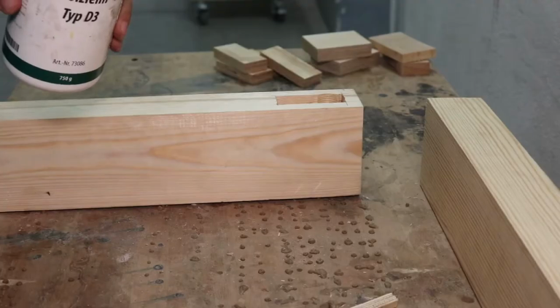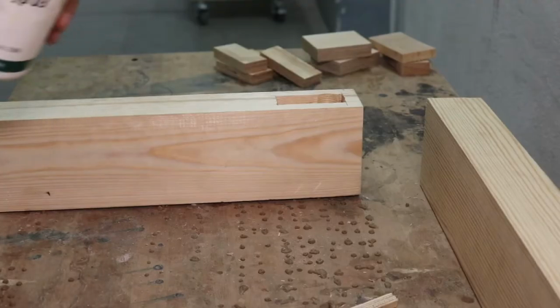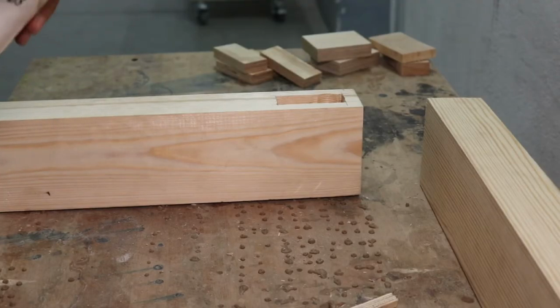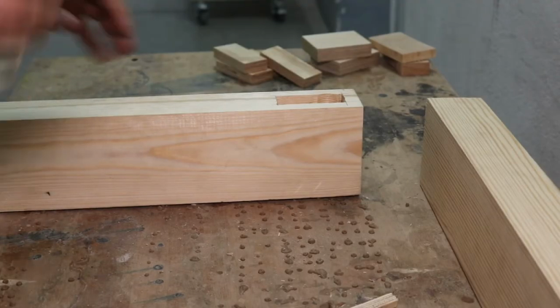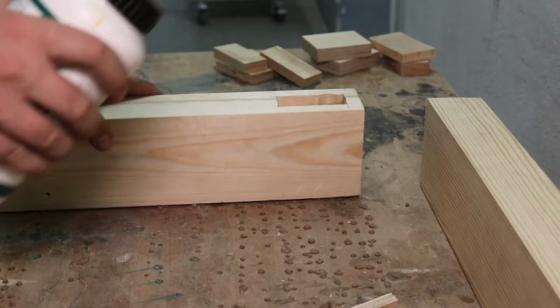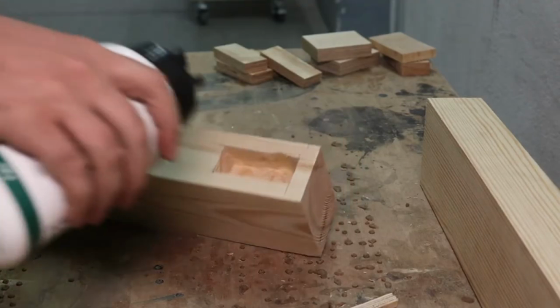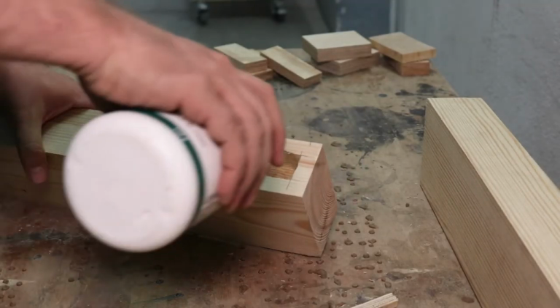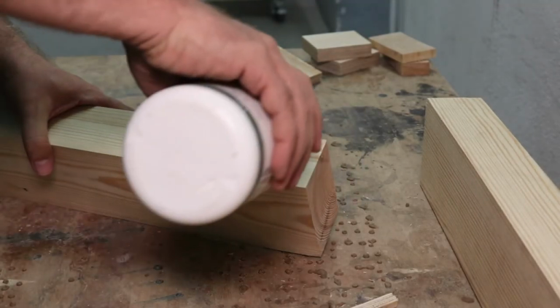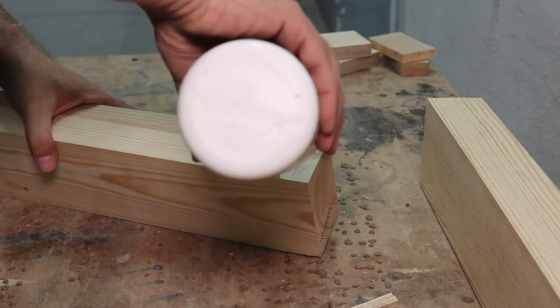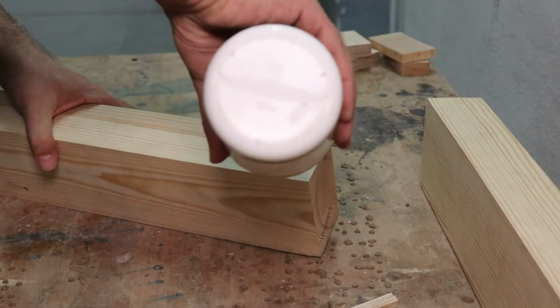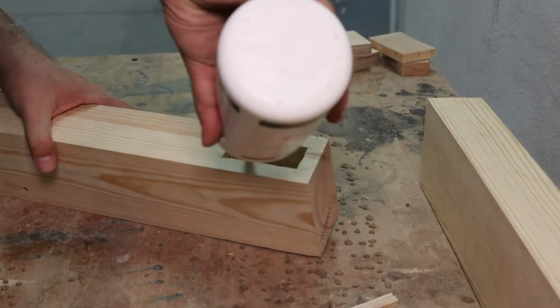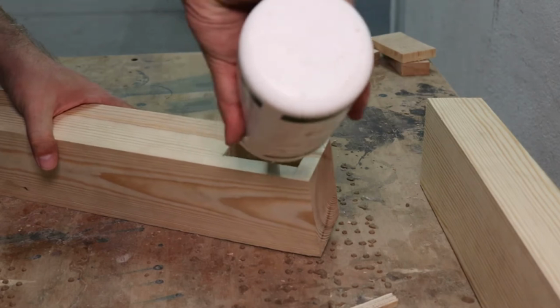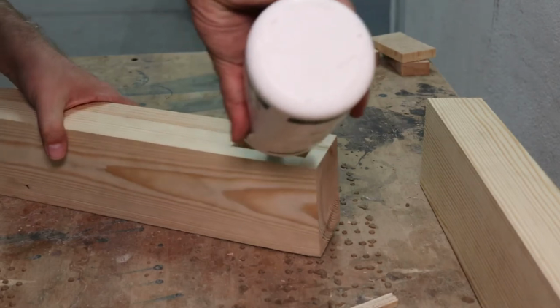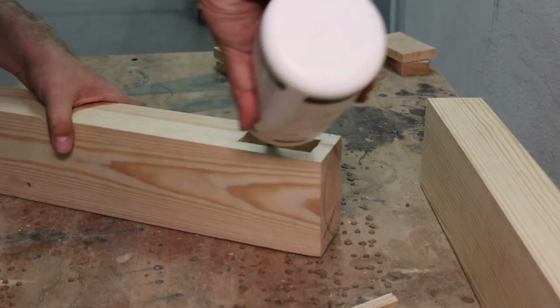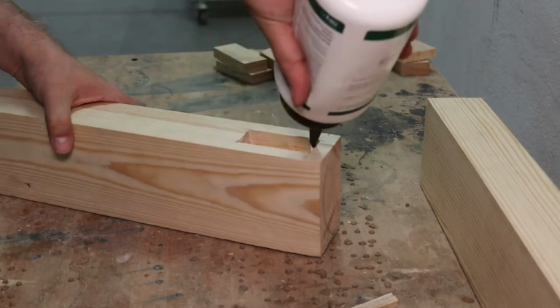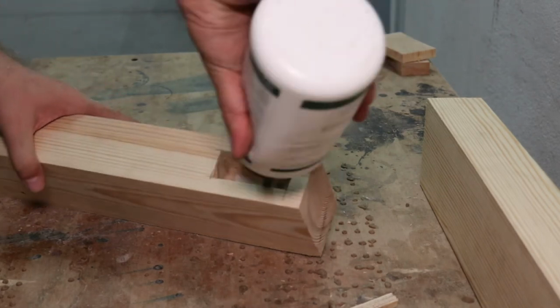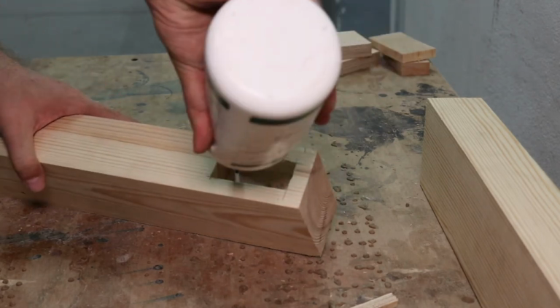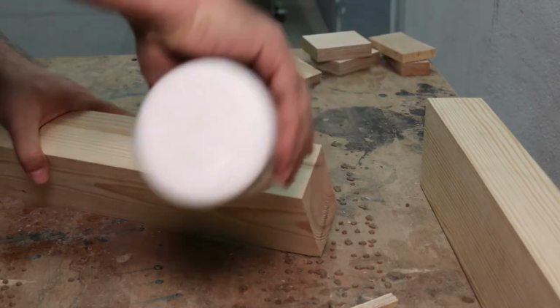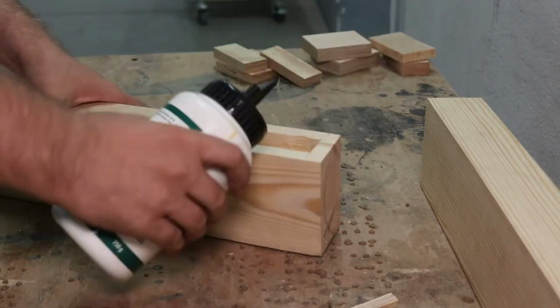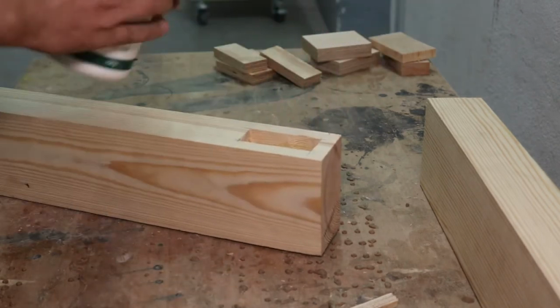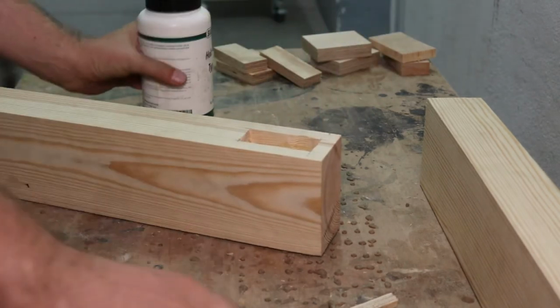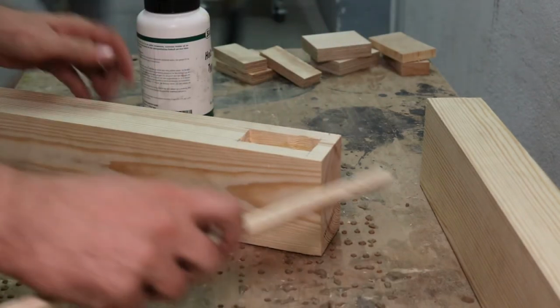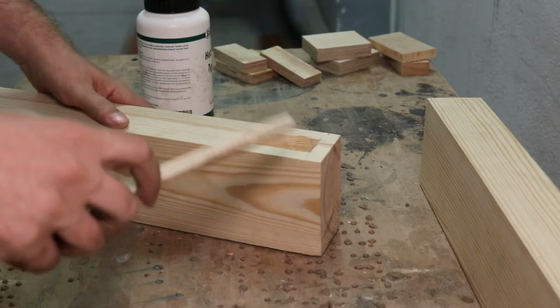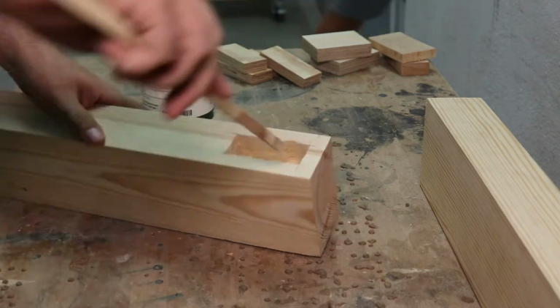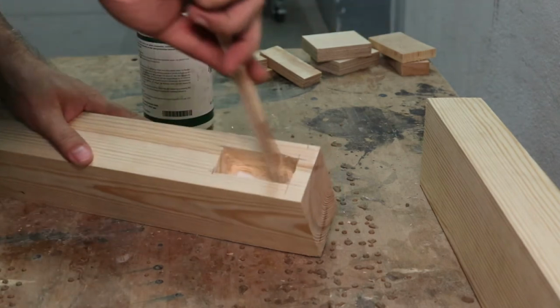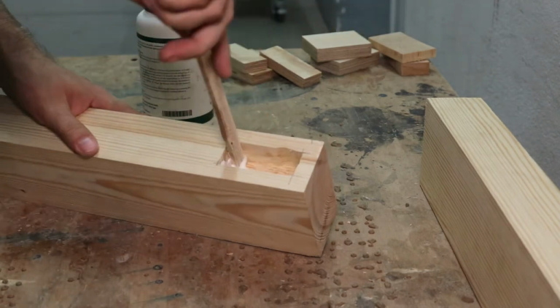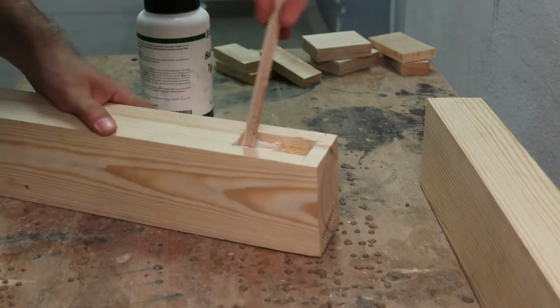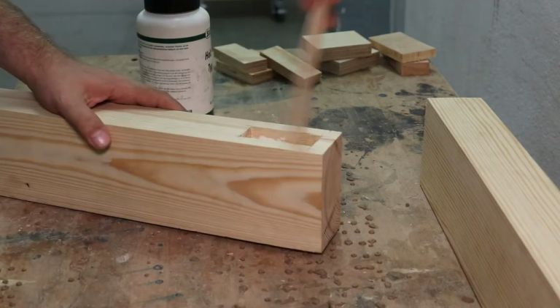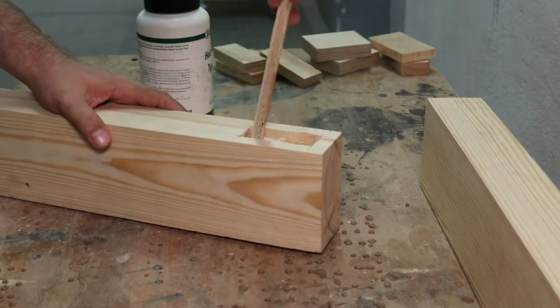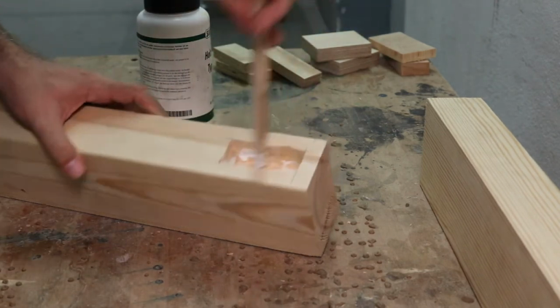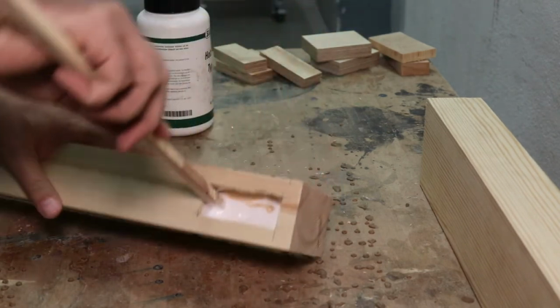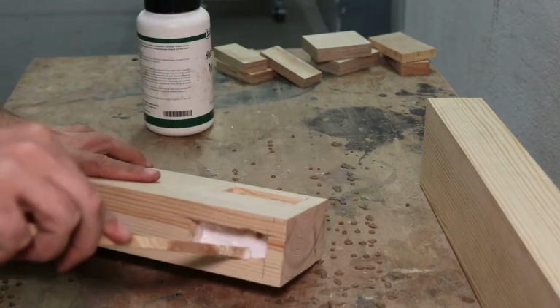I did a dry fit and everything fitted nicely together. The glue-up then was pretty straightforward. I didn't want to skip on the glue because it was going to be the only joining force, so I used a lot of it. Like, a lot.